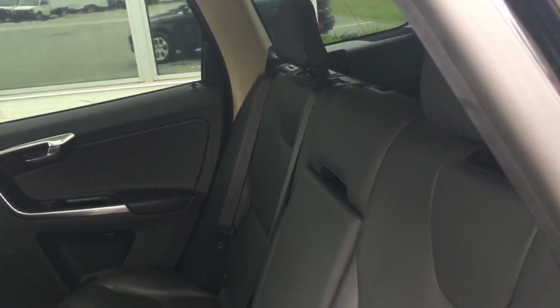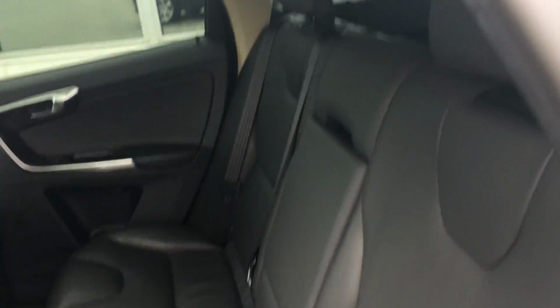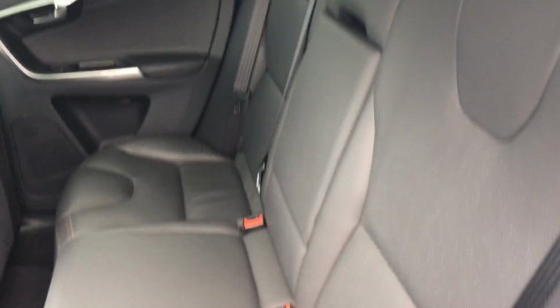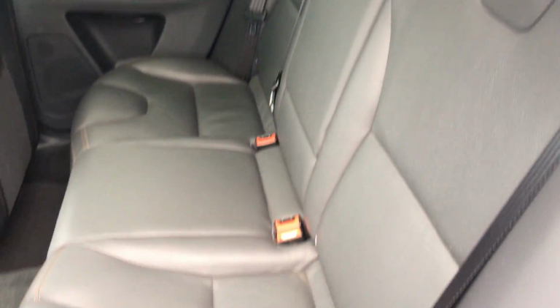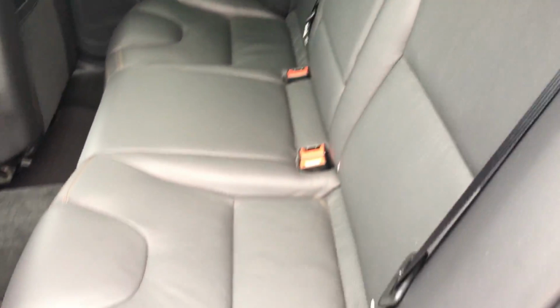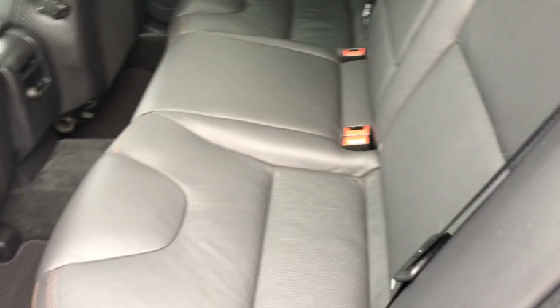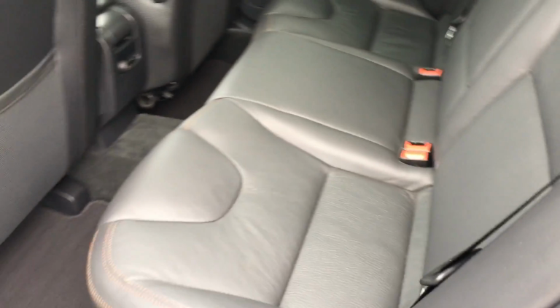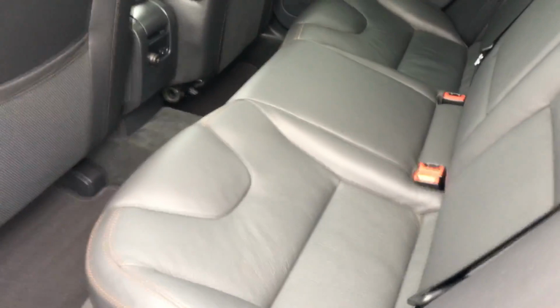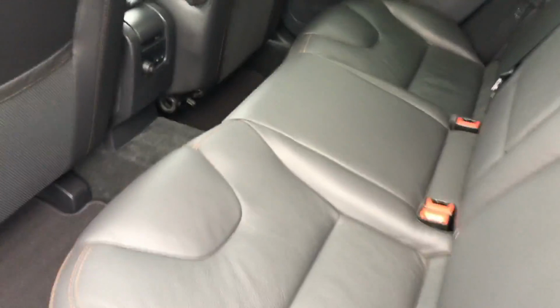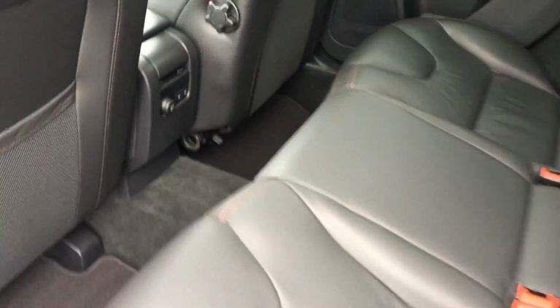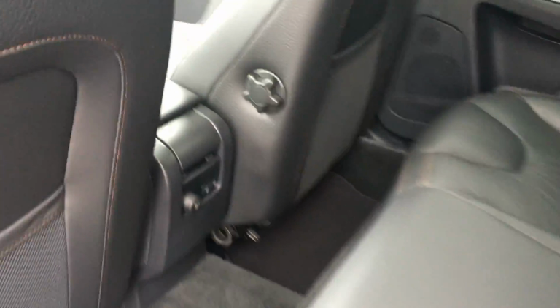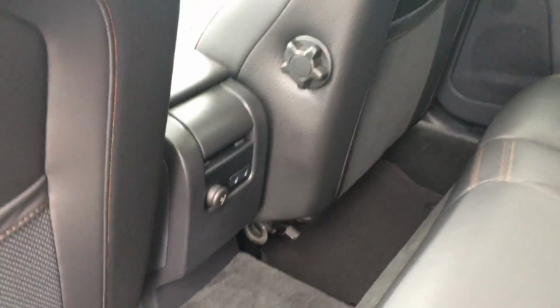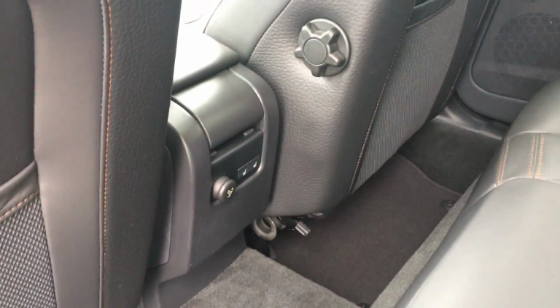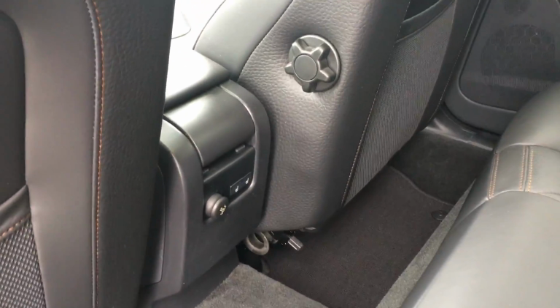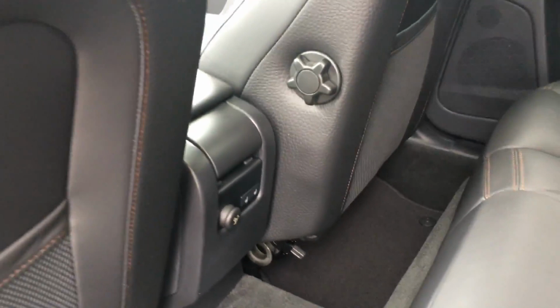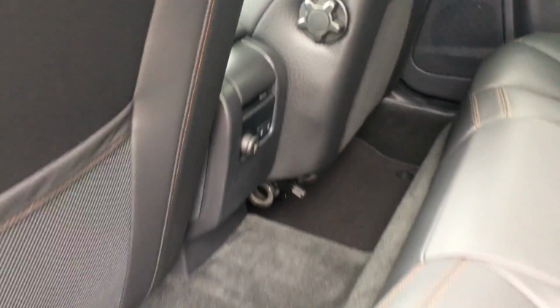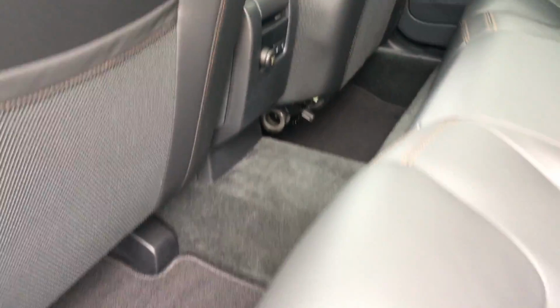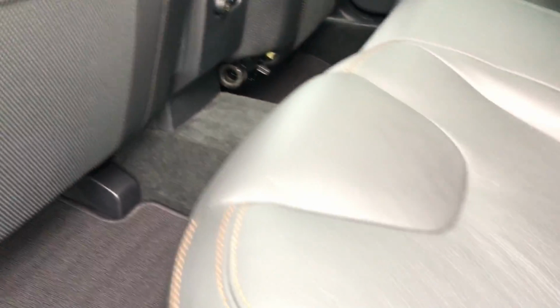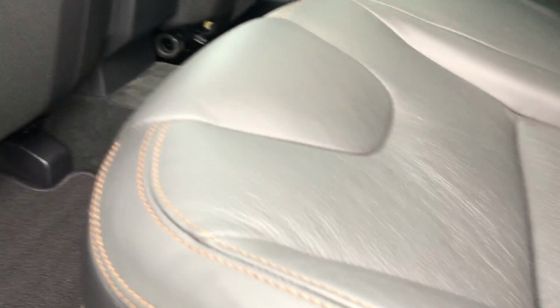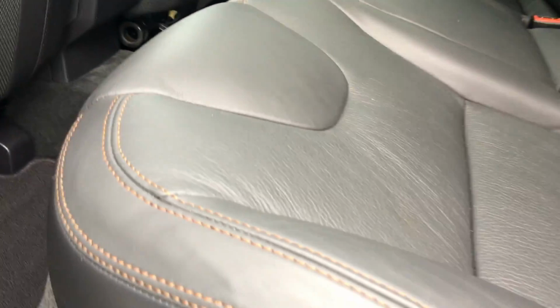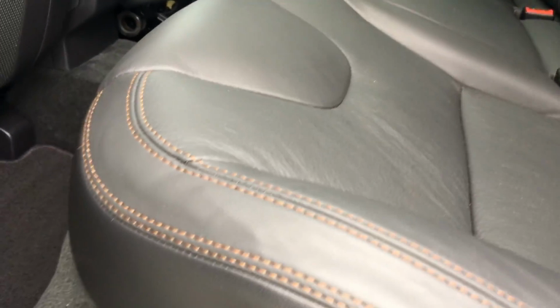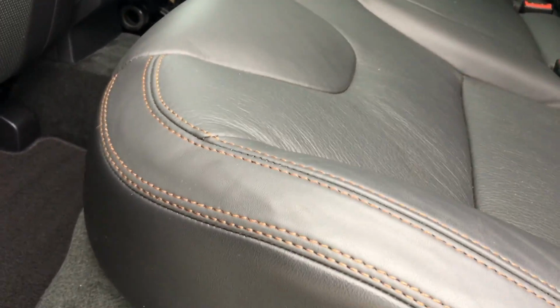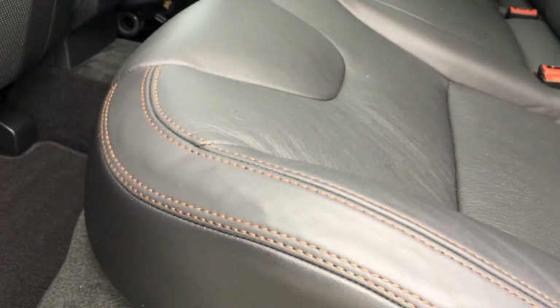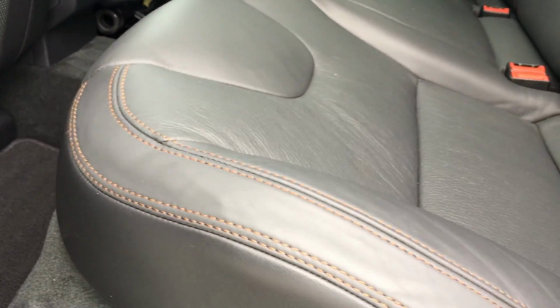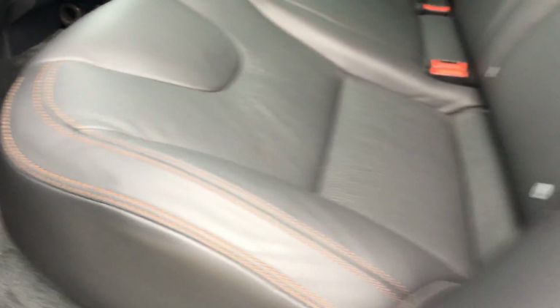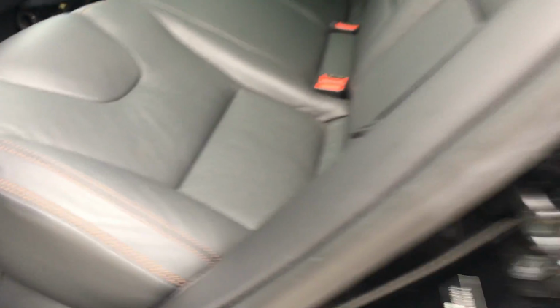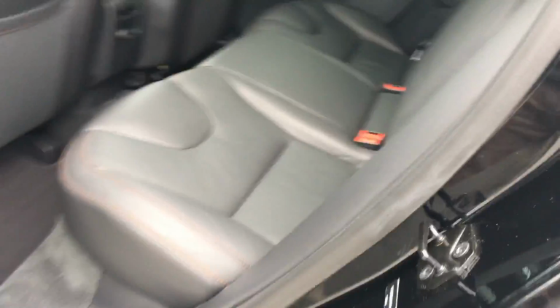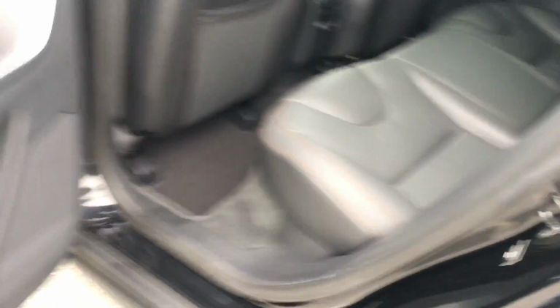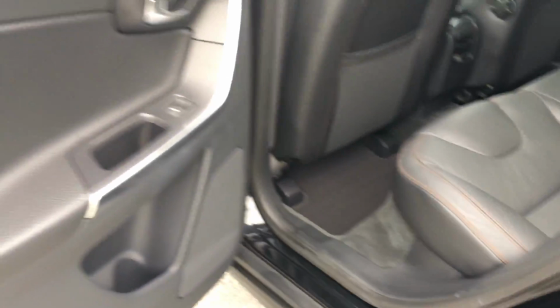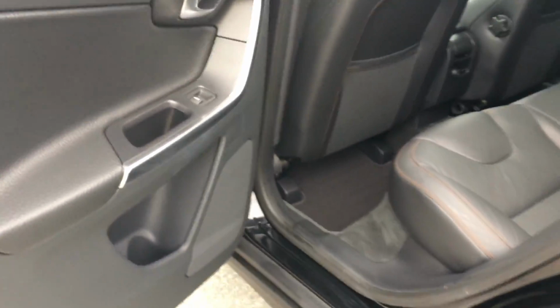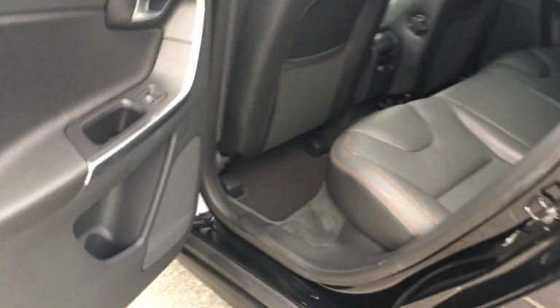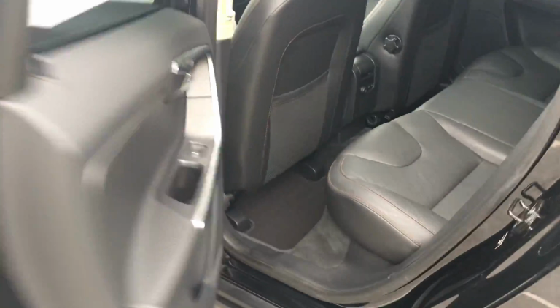It does have the full climate package, so you see it has the heated rear seats as well. And then check out this nice stitching — nice orange accent stitching throughout. Maybe you can't see it in photos.